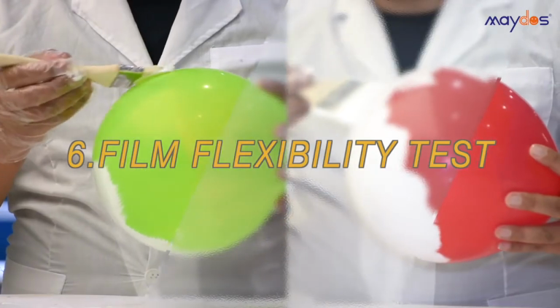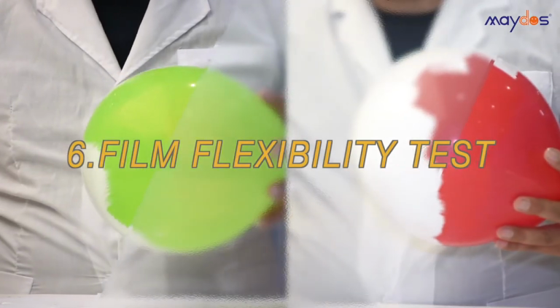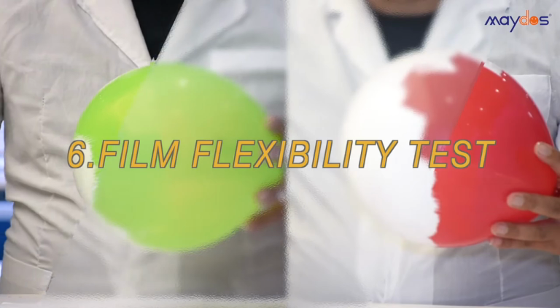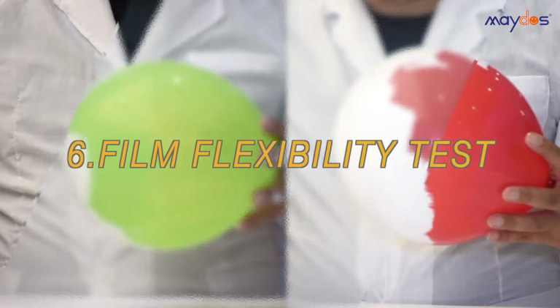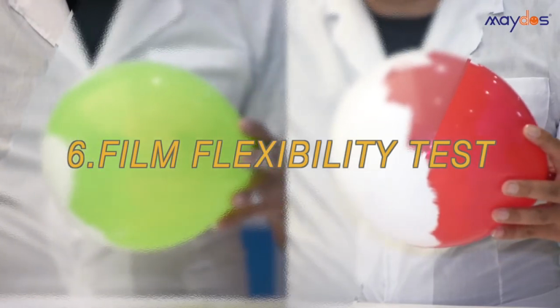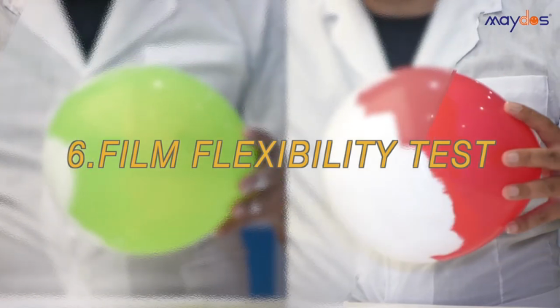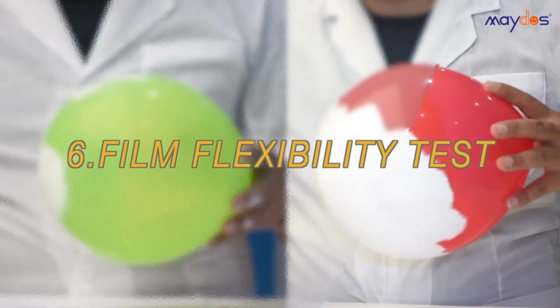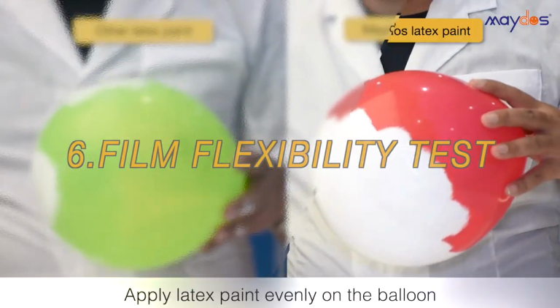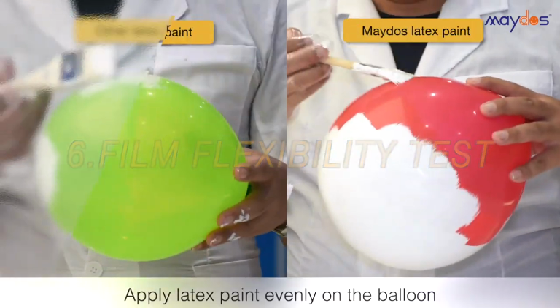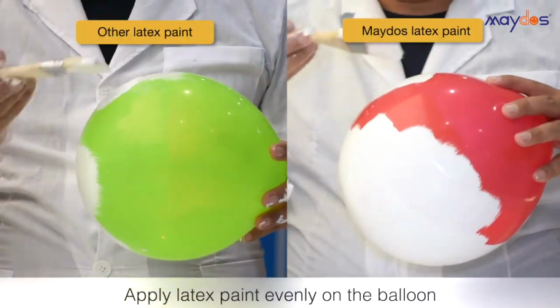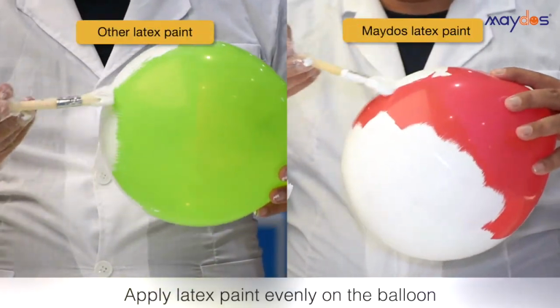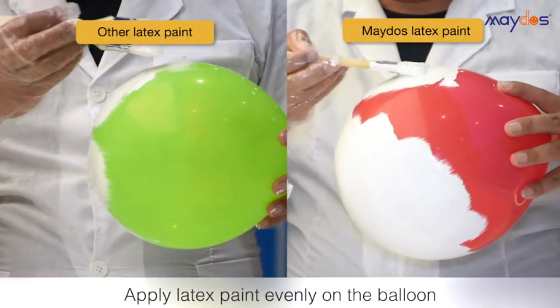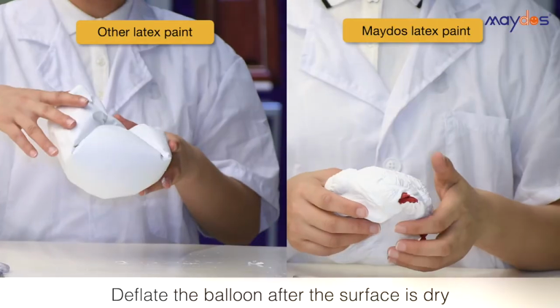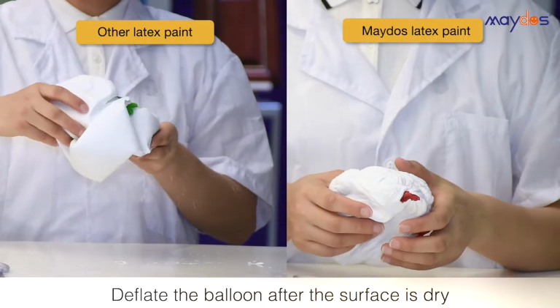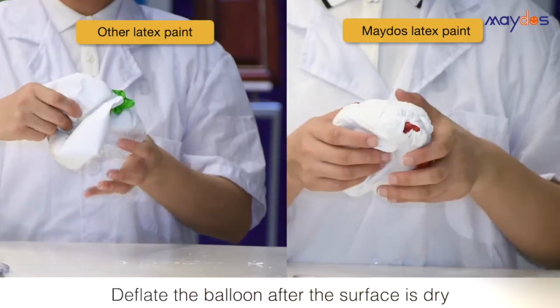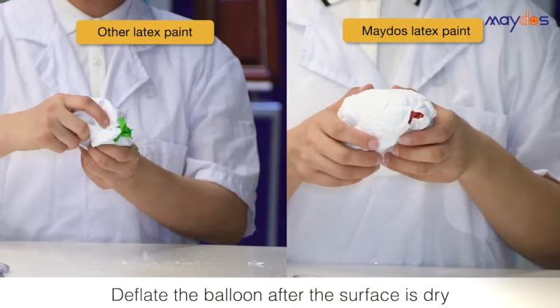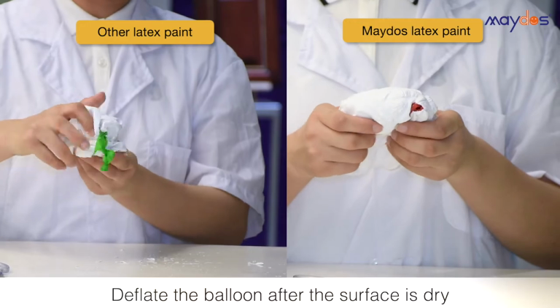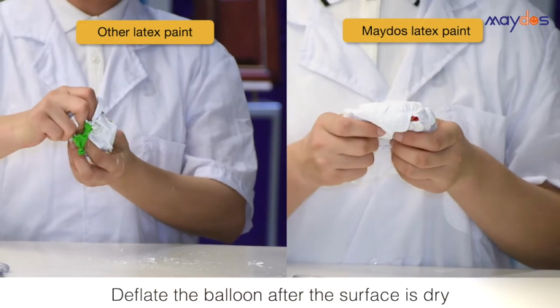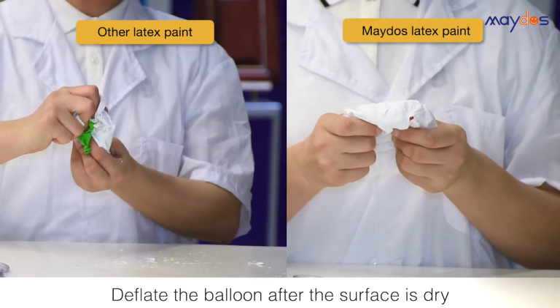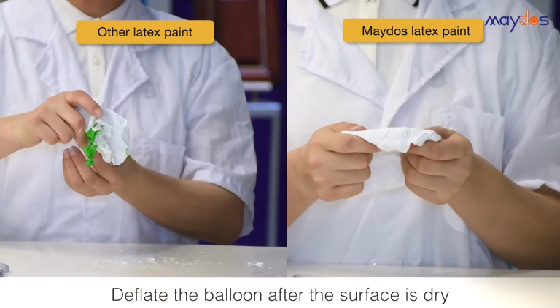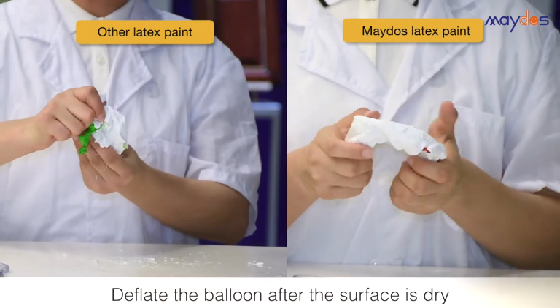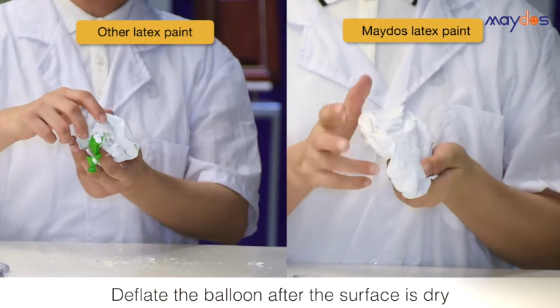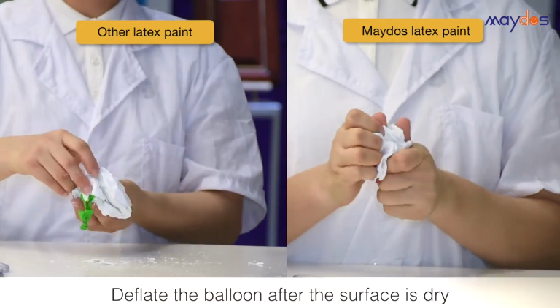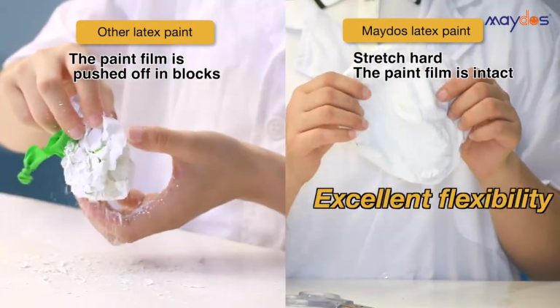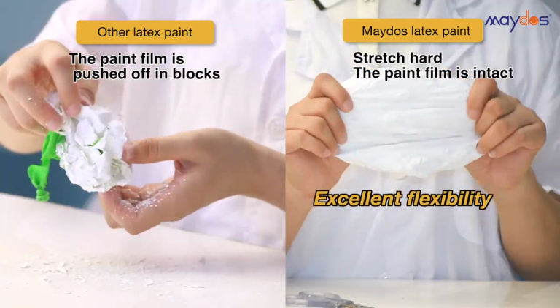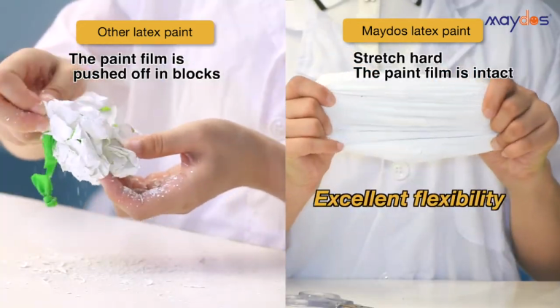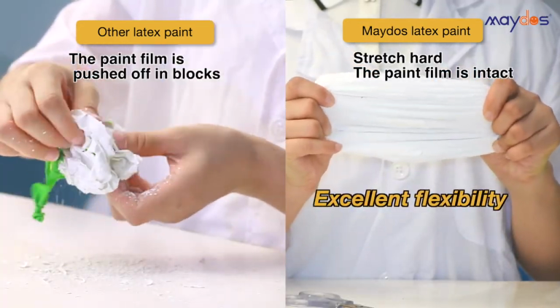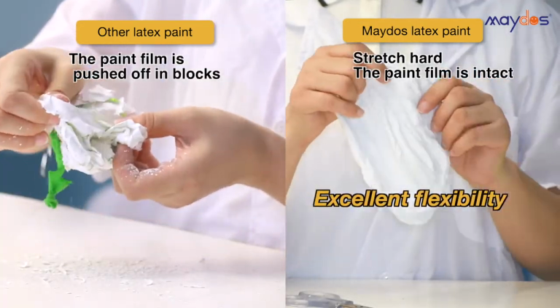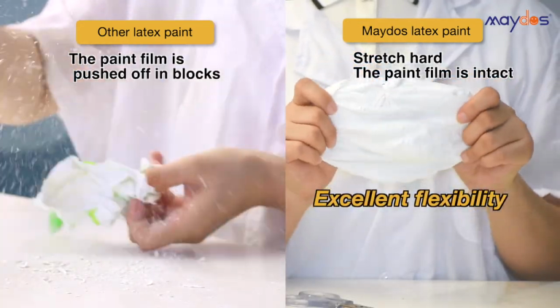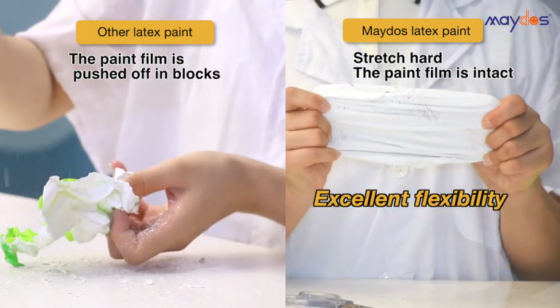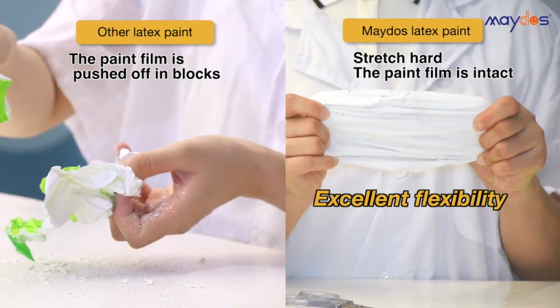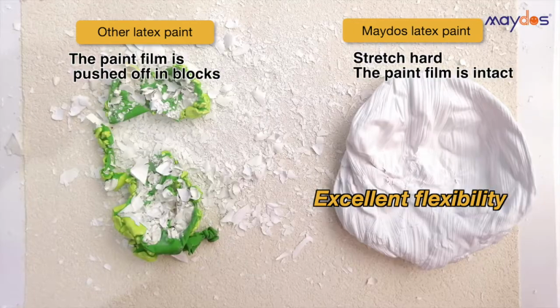6. Film Flexibility Test. Mado's latex paint has excellent flexibility.